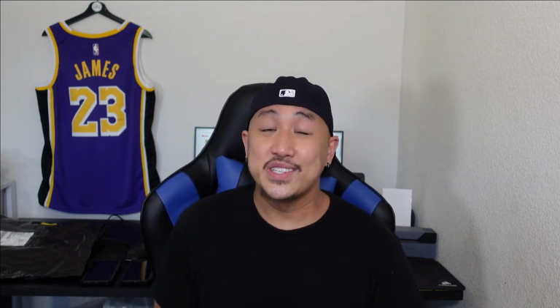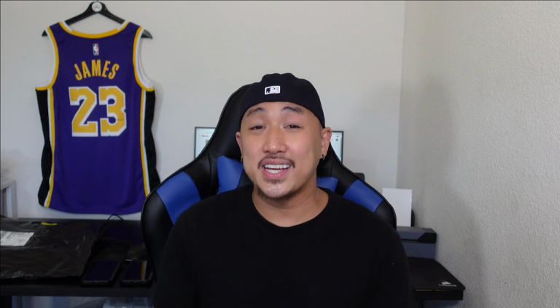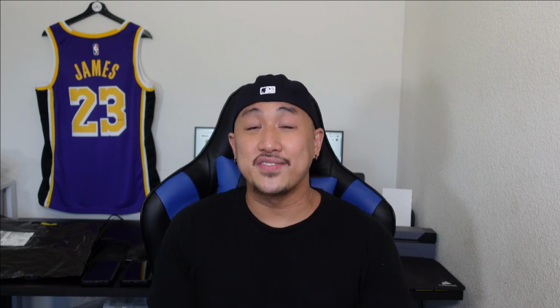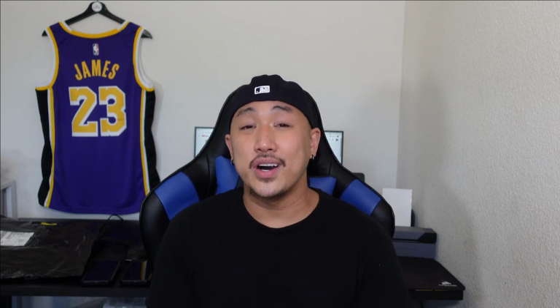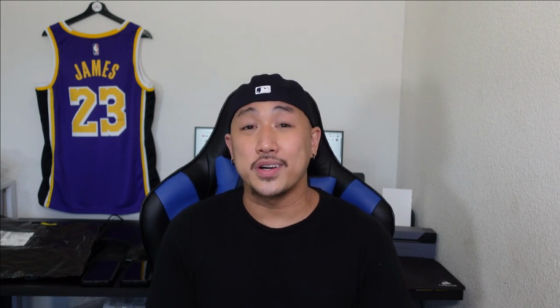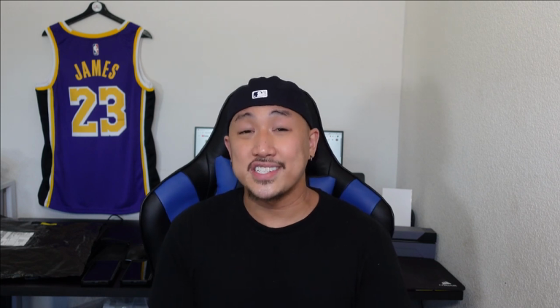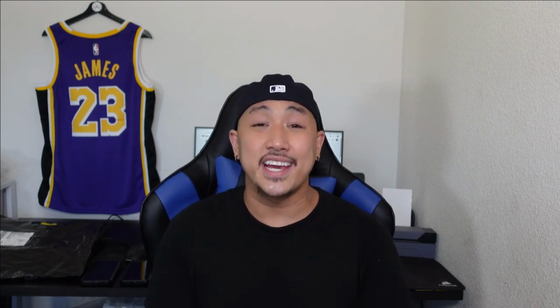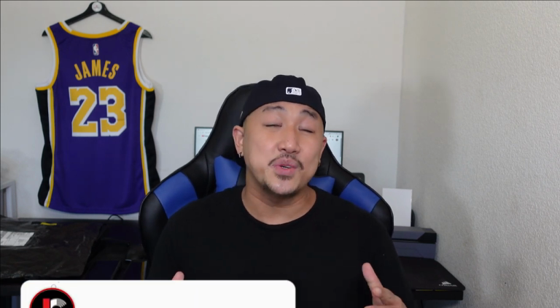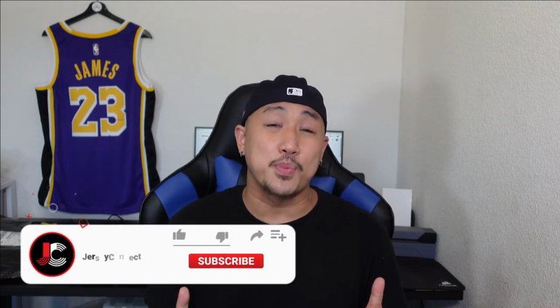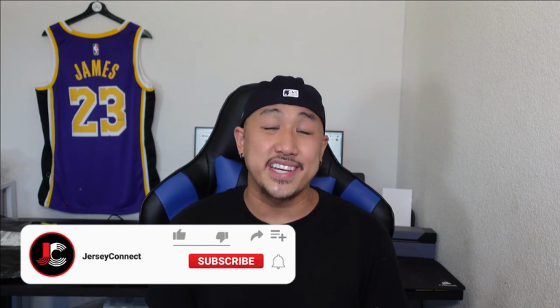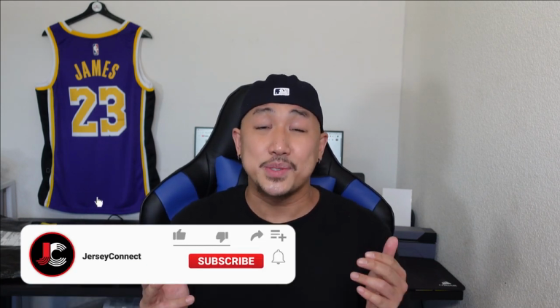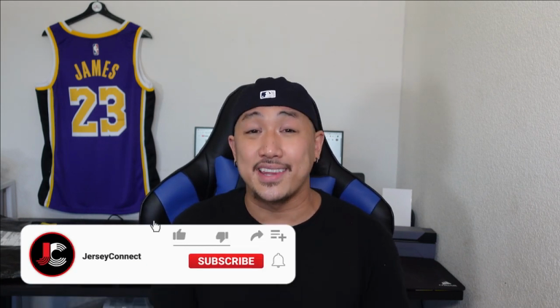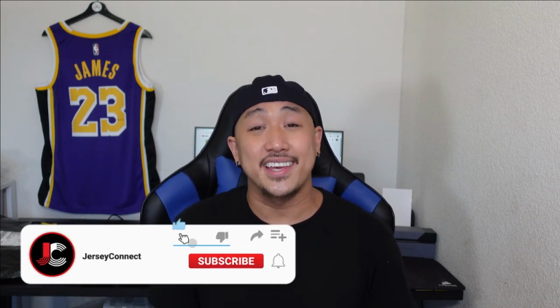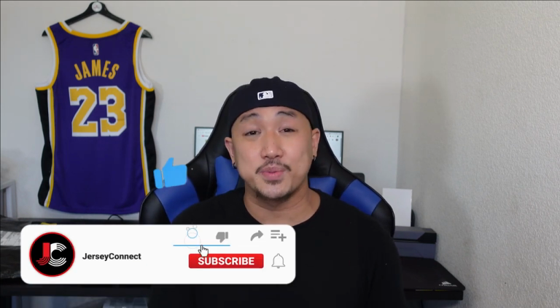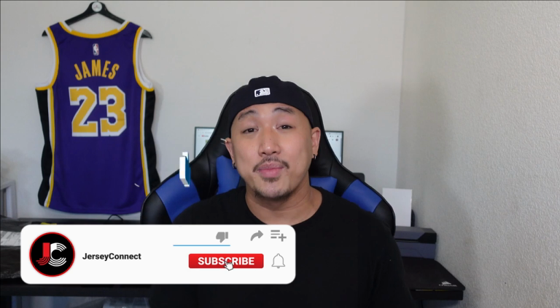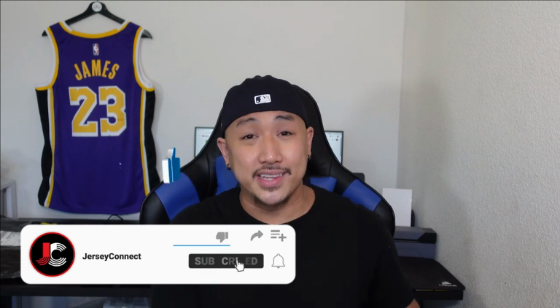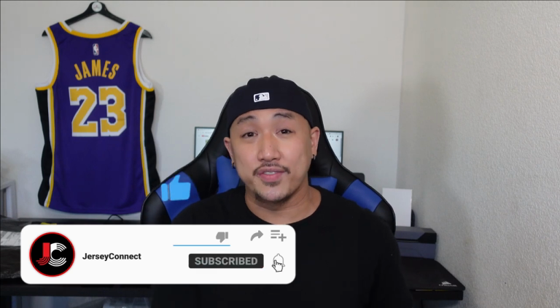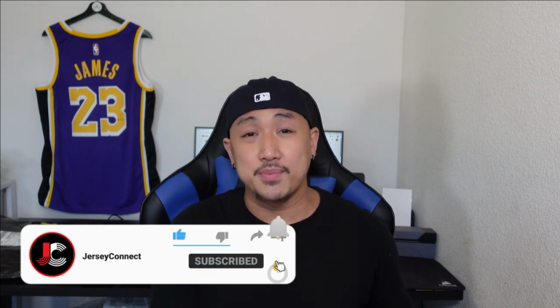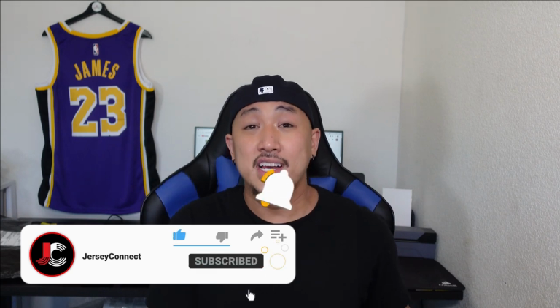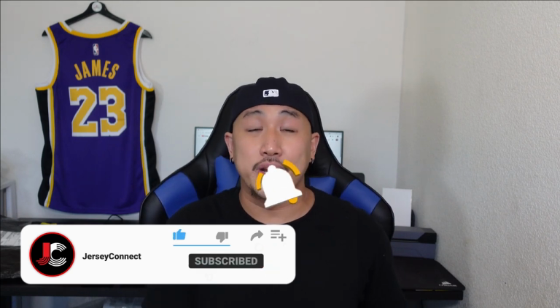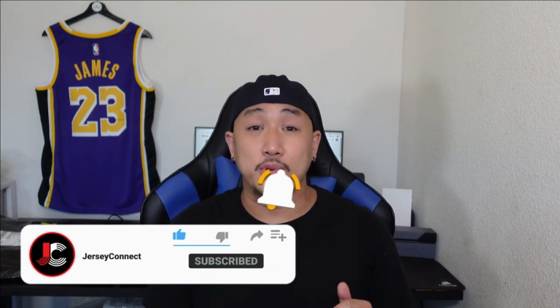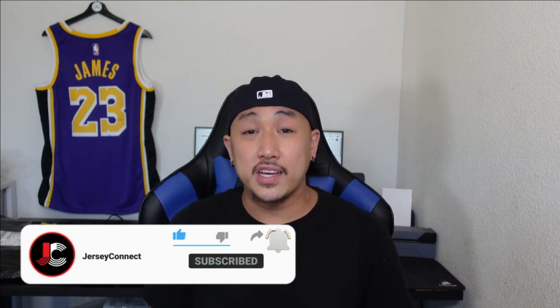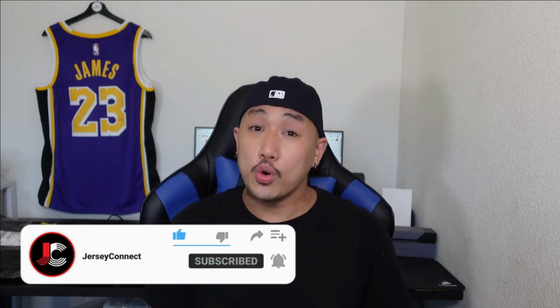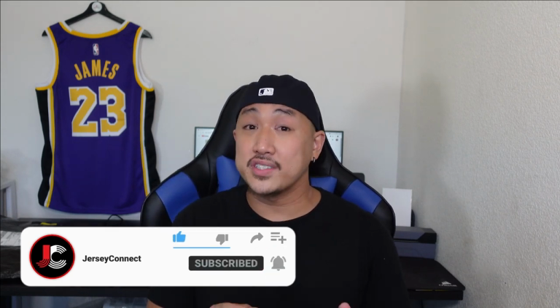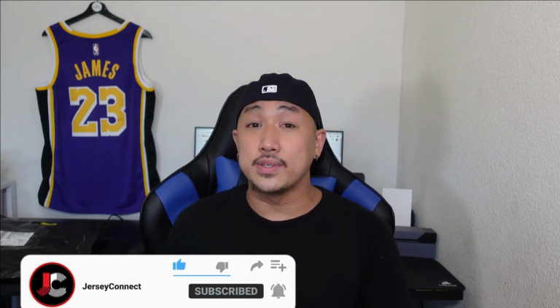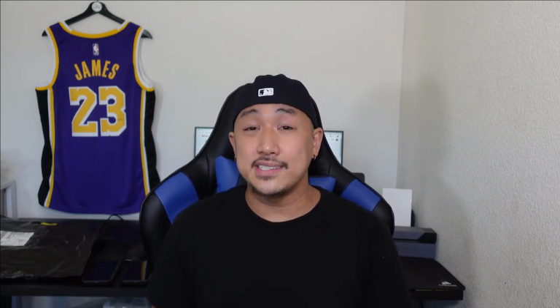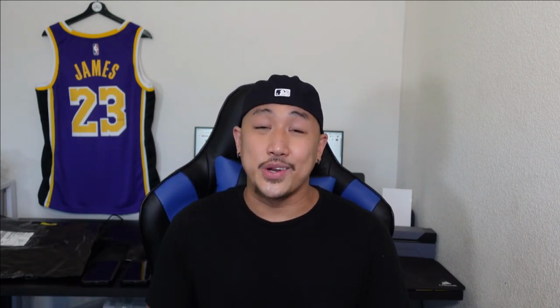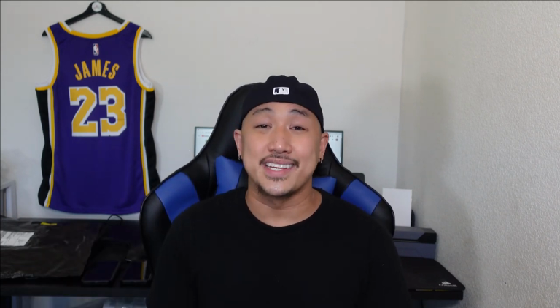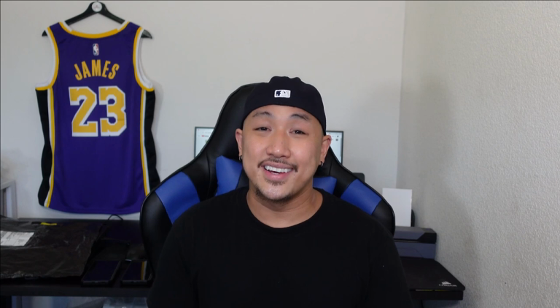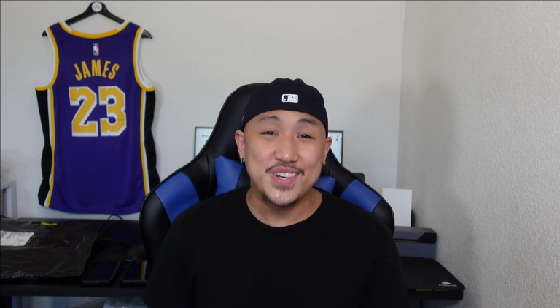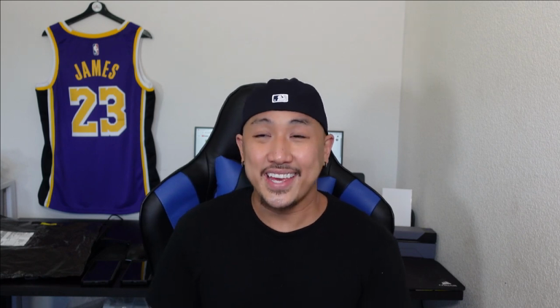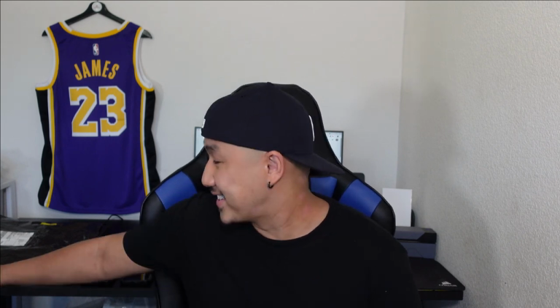If you guys find this video helpful or entertaining, an easy way to support the channel is just by hitting like, hit subscribe, and hit that notification bell so when I drop new videos or when there's new releases you don't miss out. Let's go ahead and get into this.